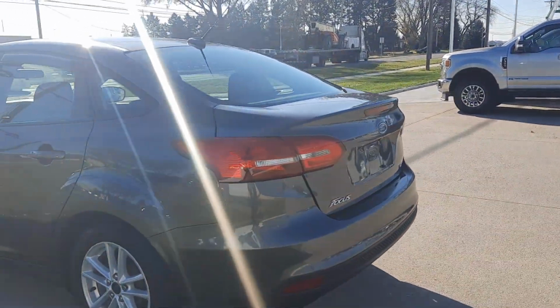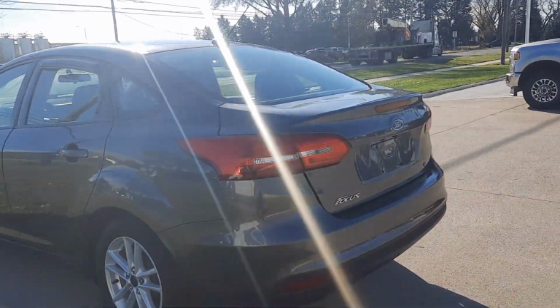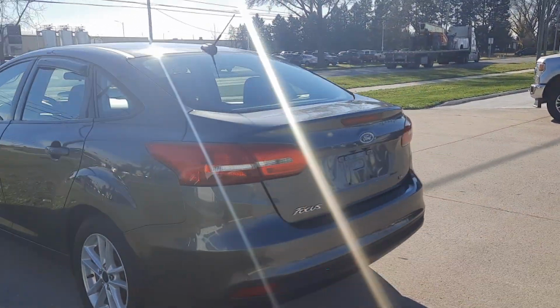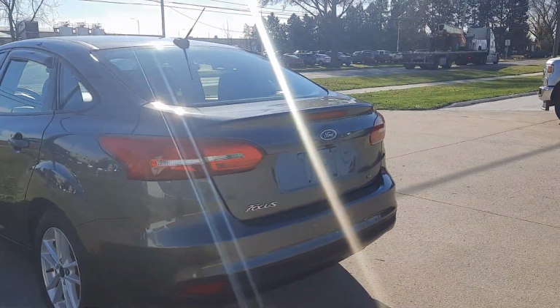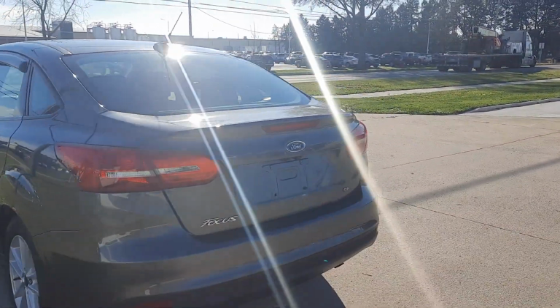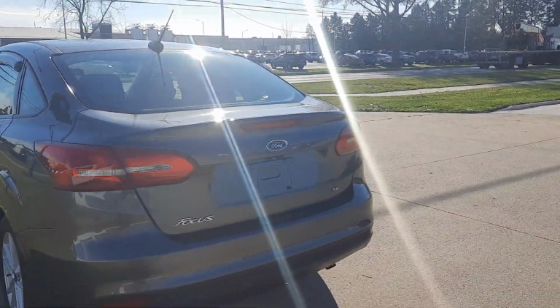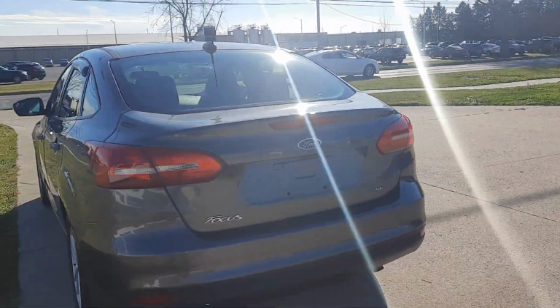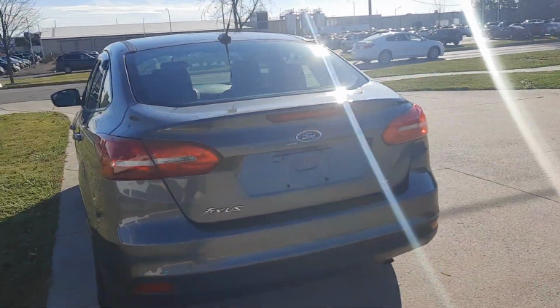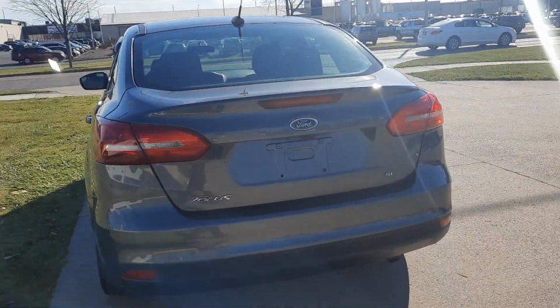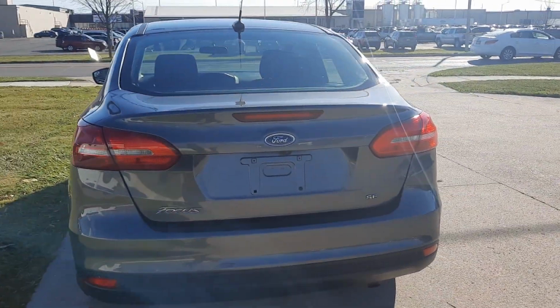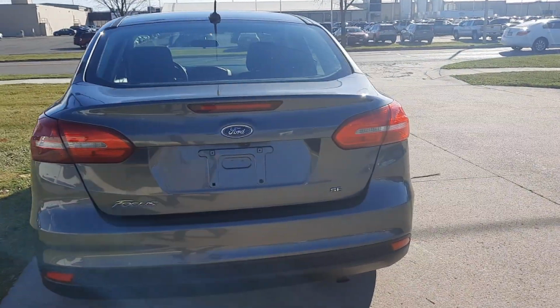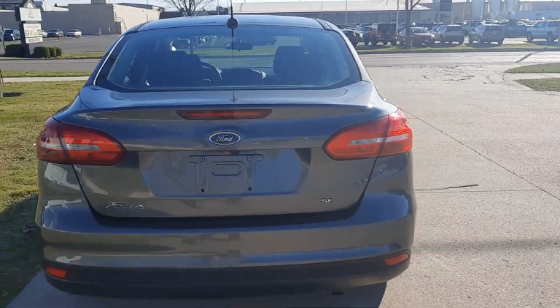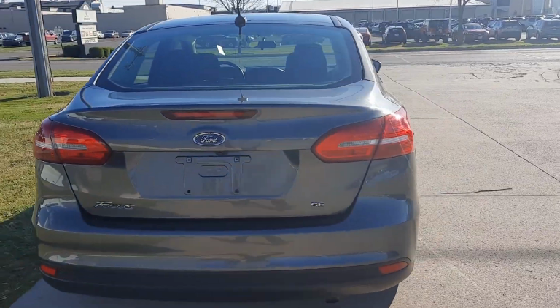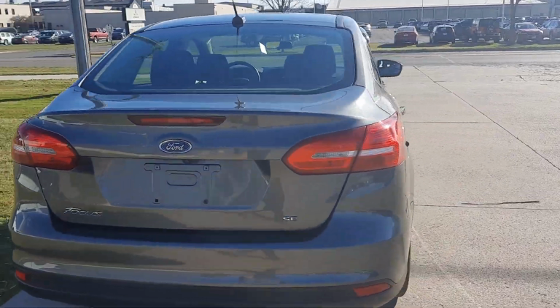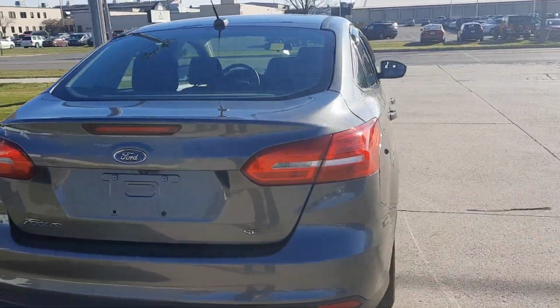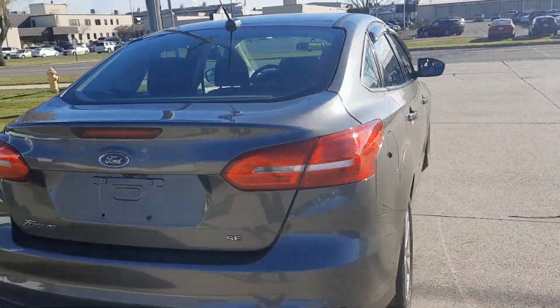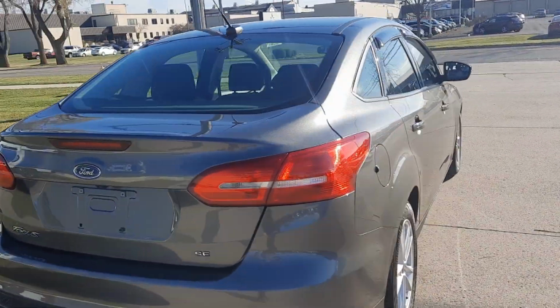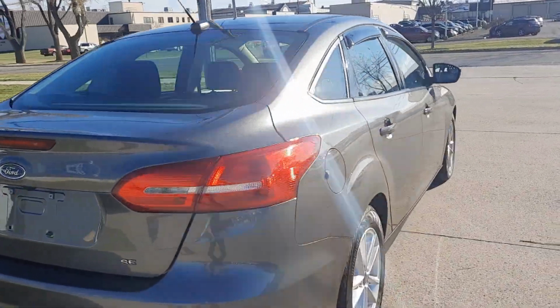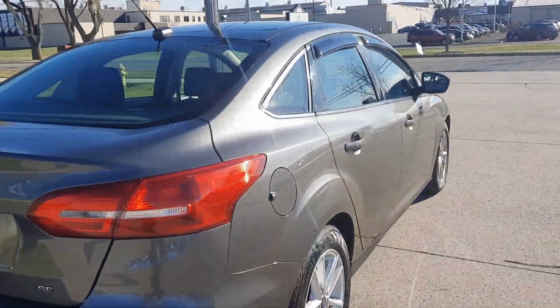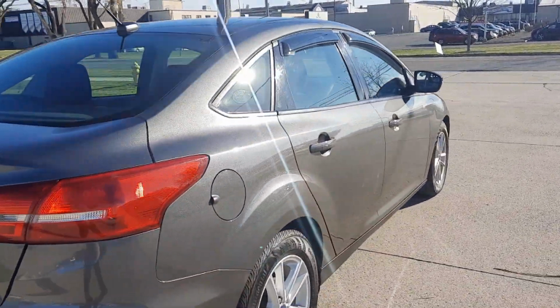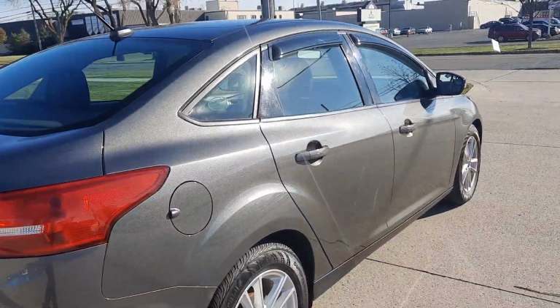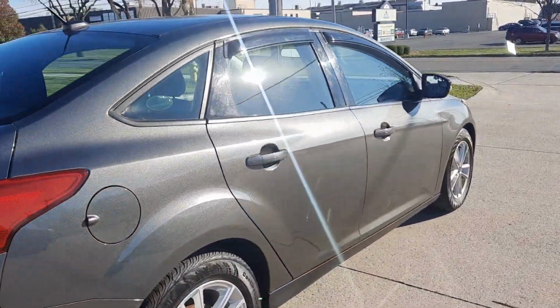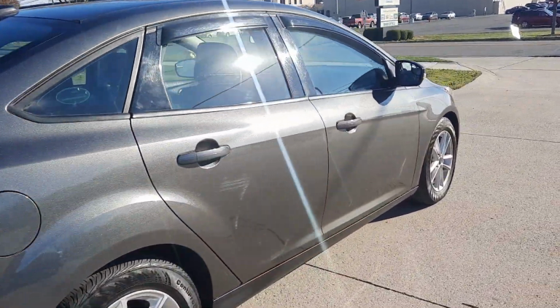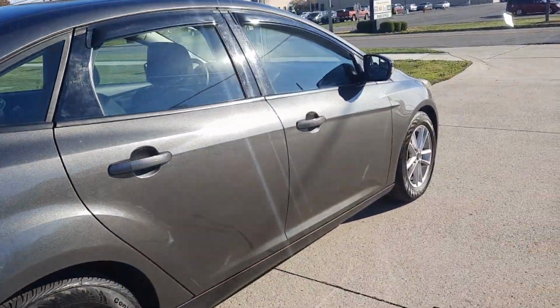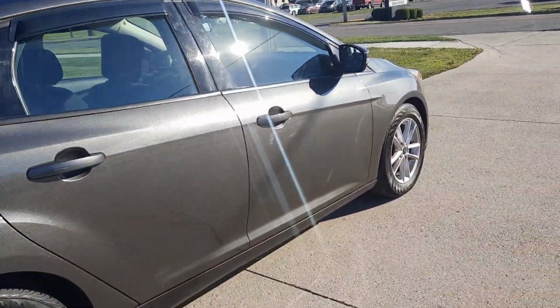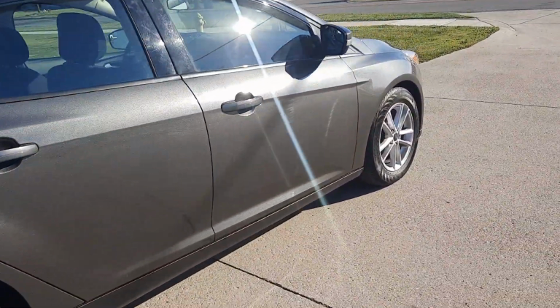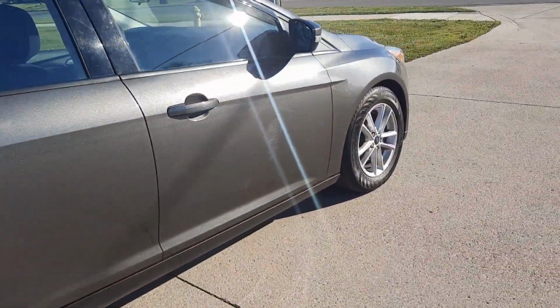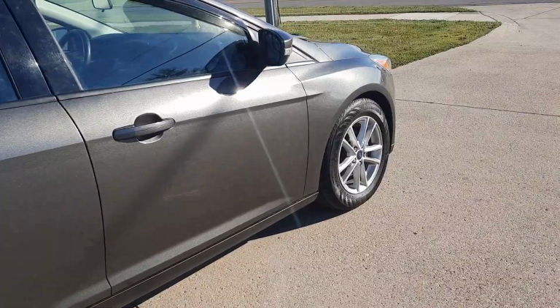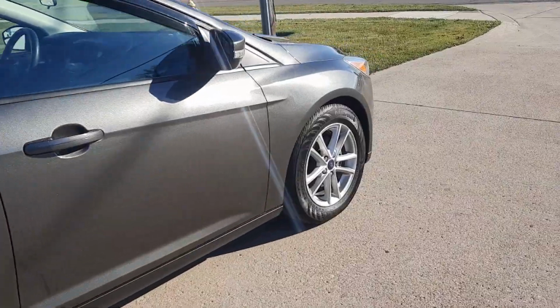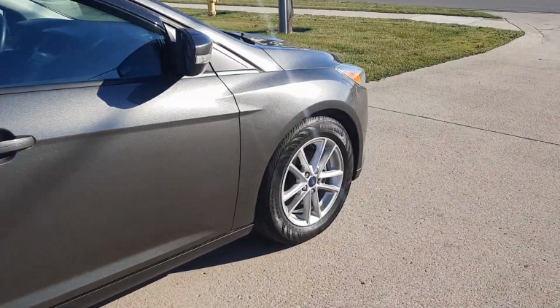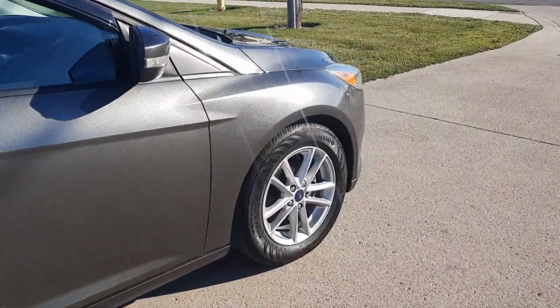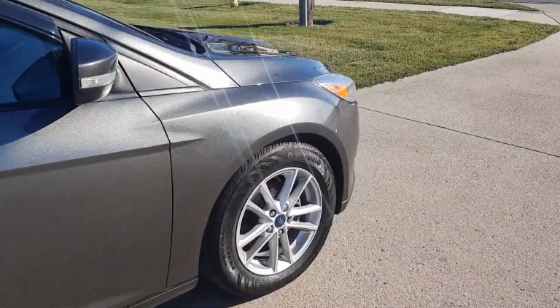This one's in pretty good shape along the outside. Tires look good all the way around — I'll show you one as an example.